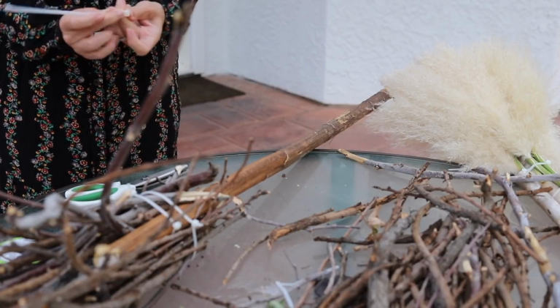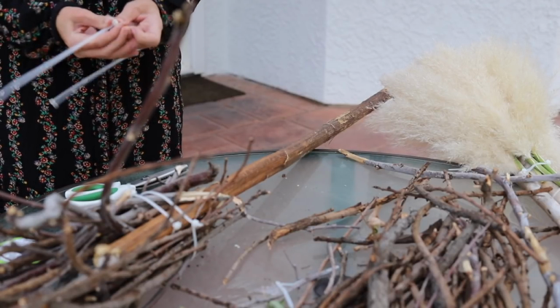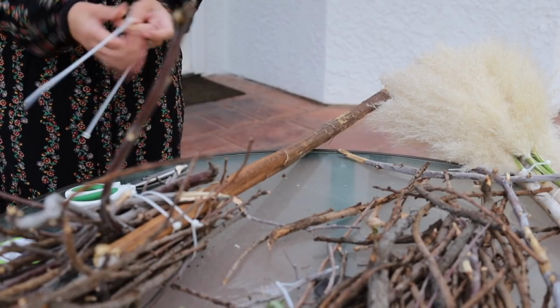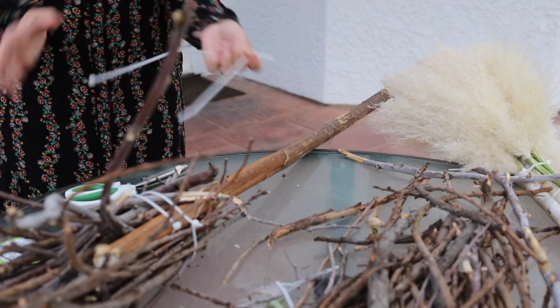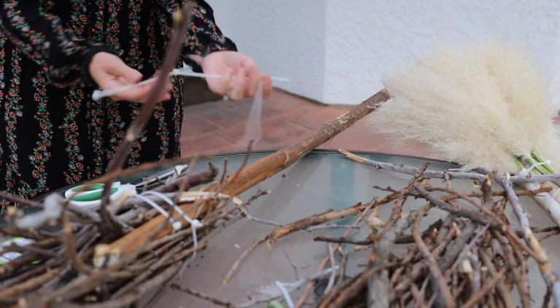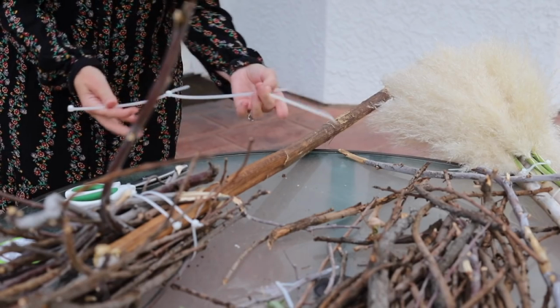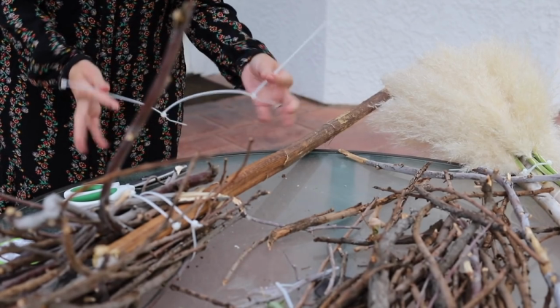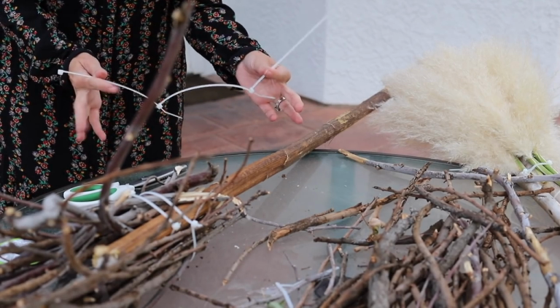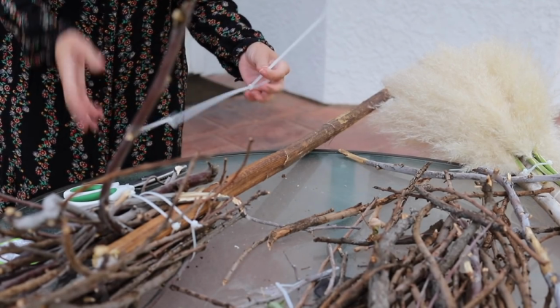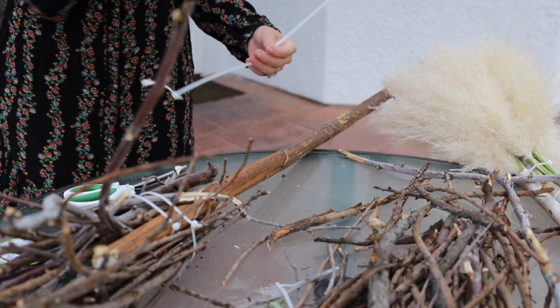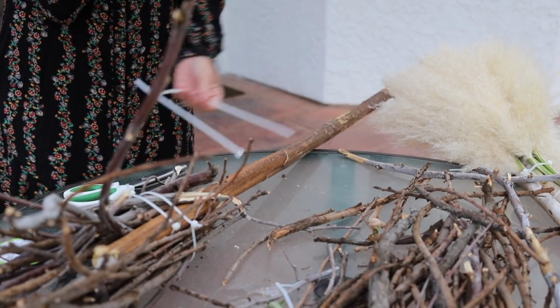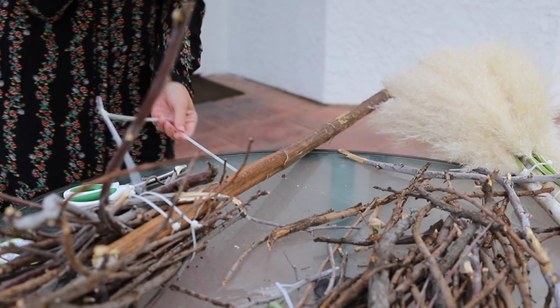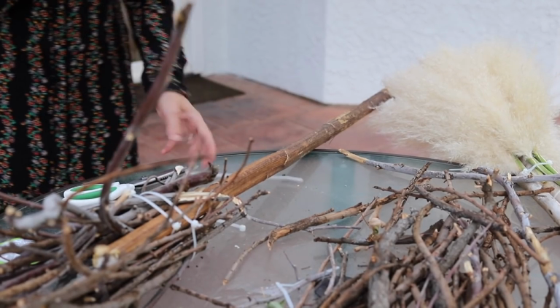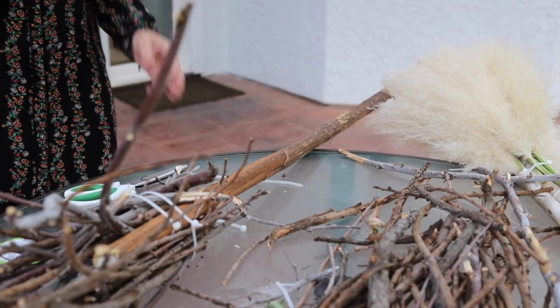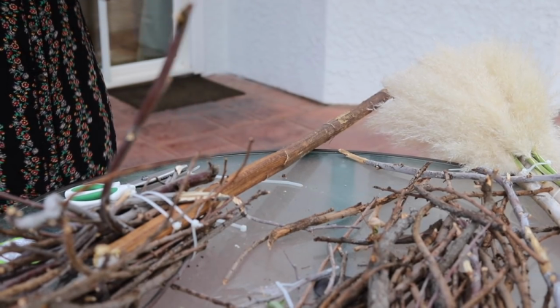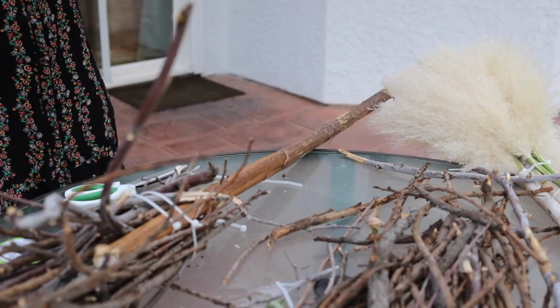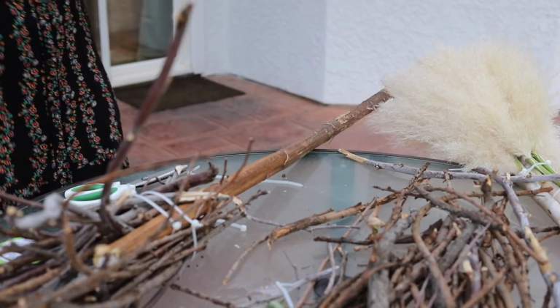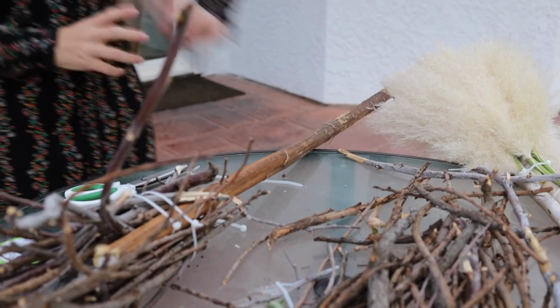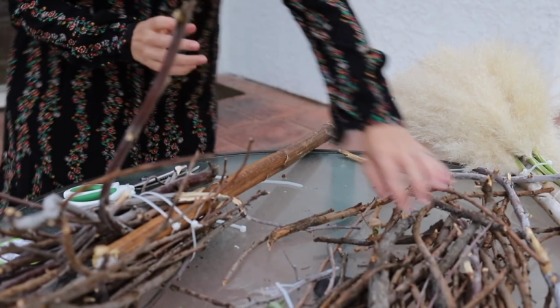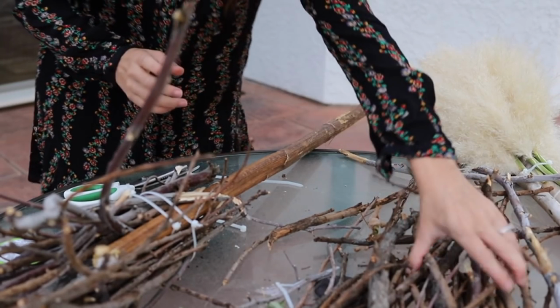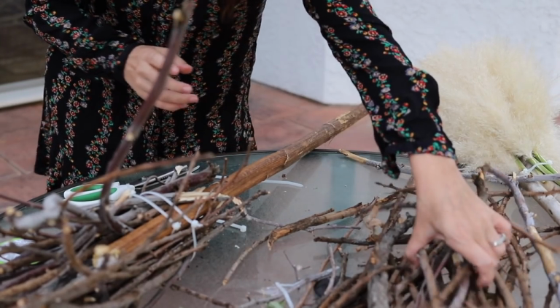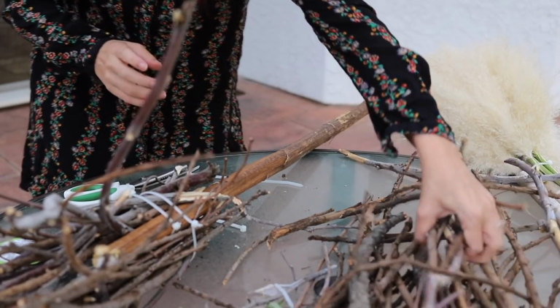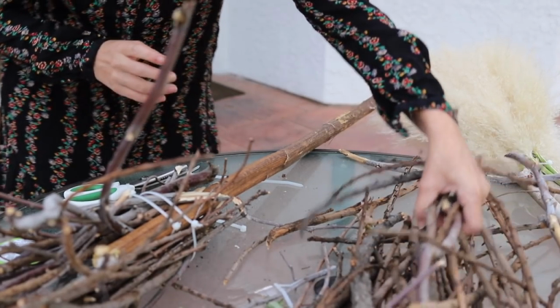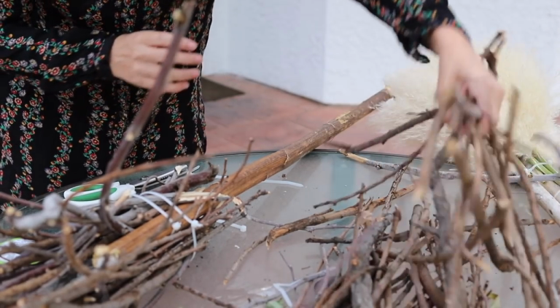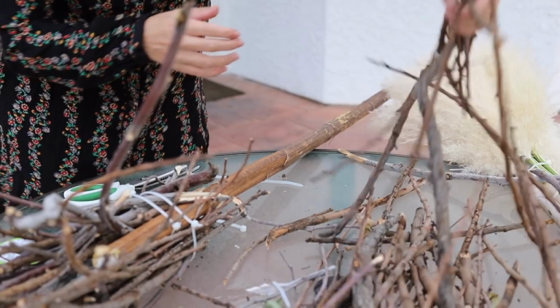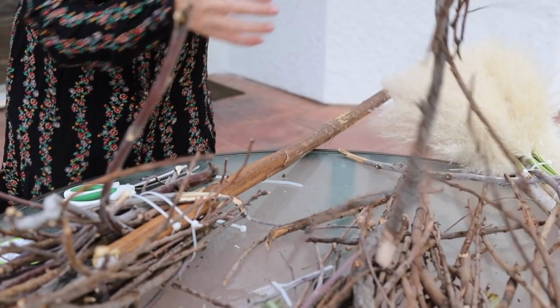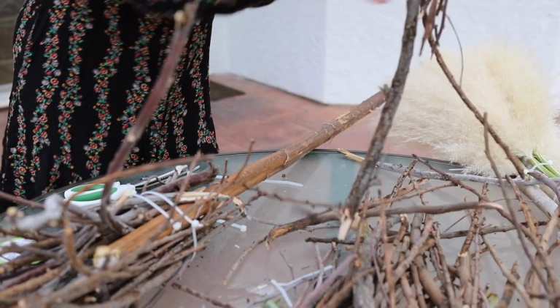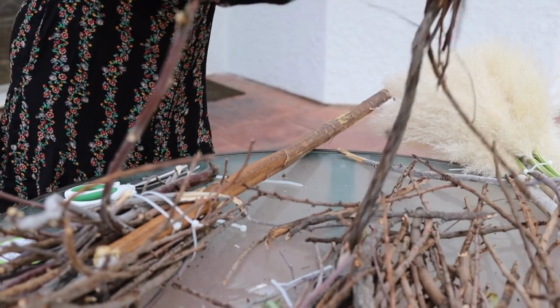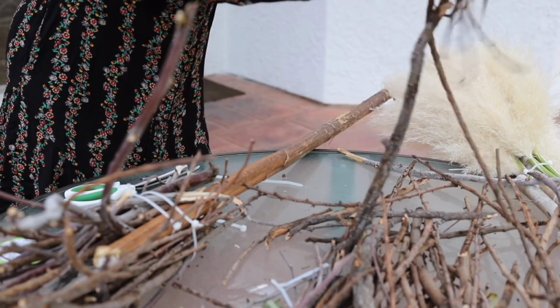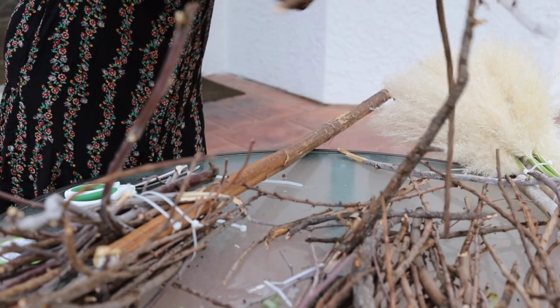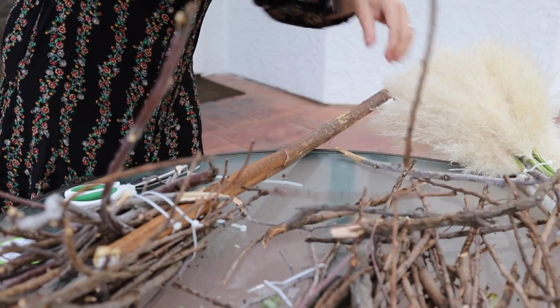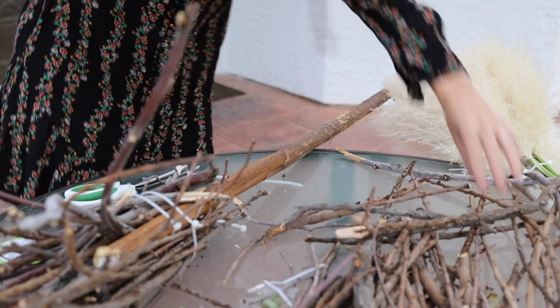A little zip tie hack there for you that Travis taught us - he's so smart. I would have never thought to do that. We're getting there, guys.